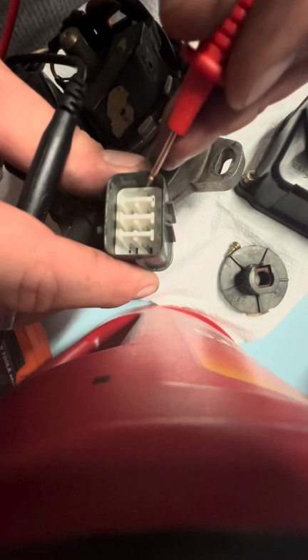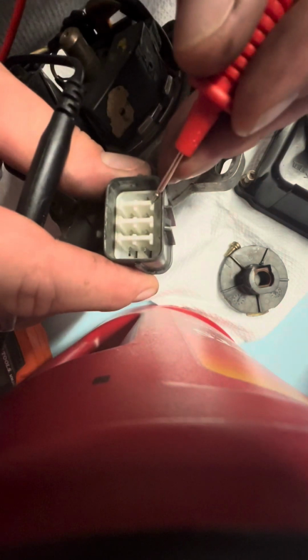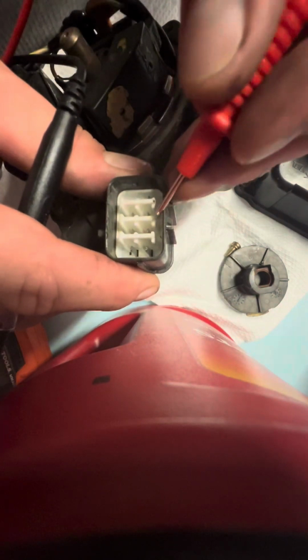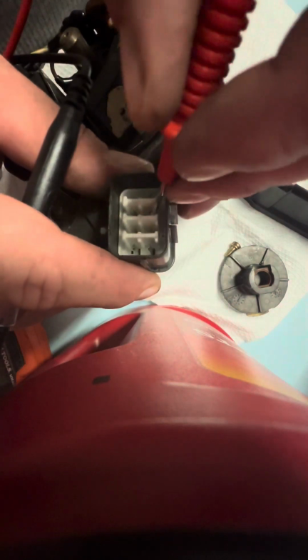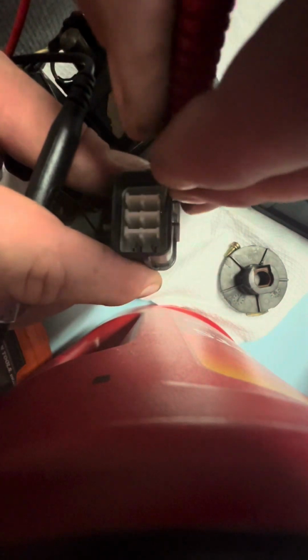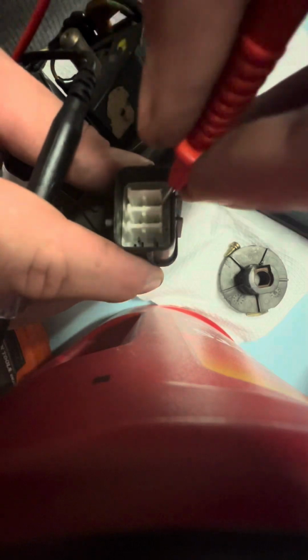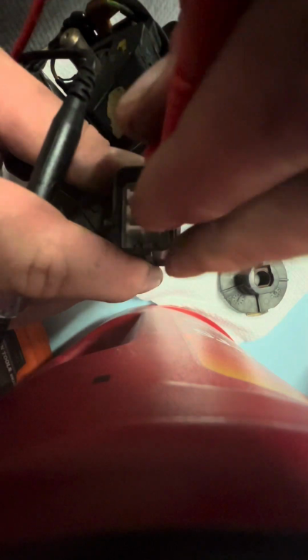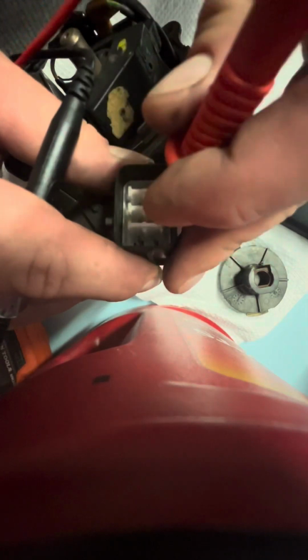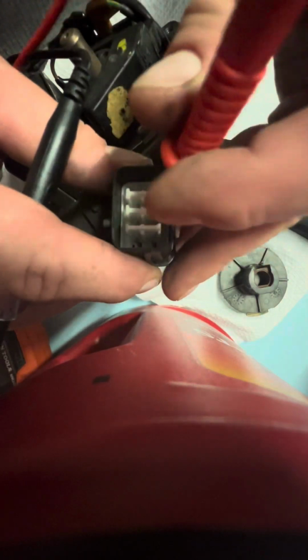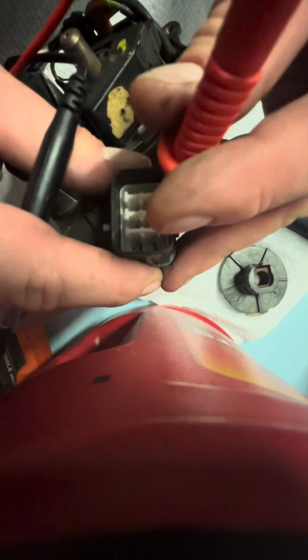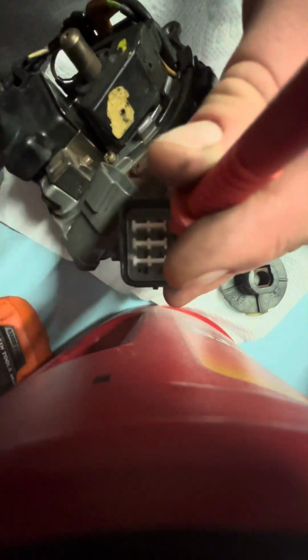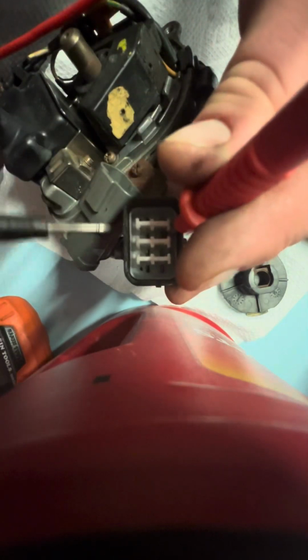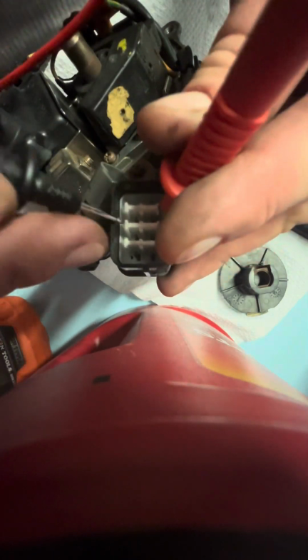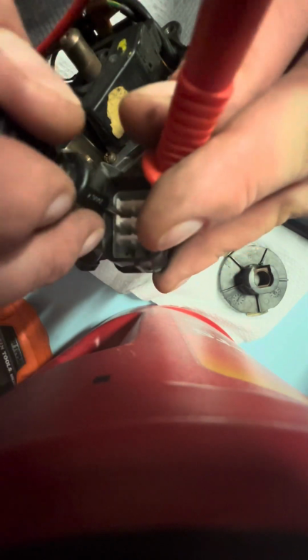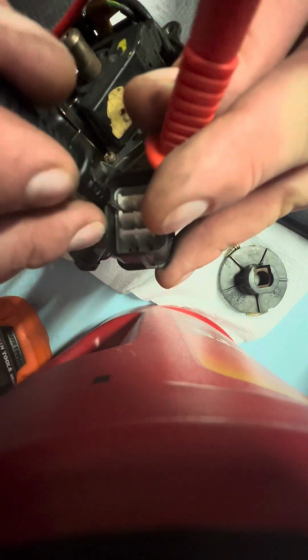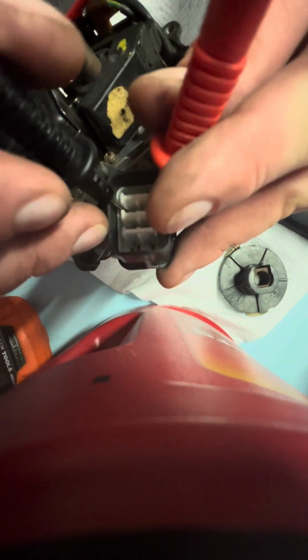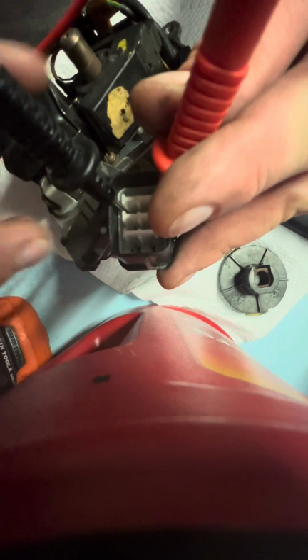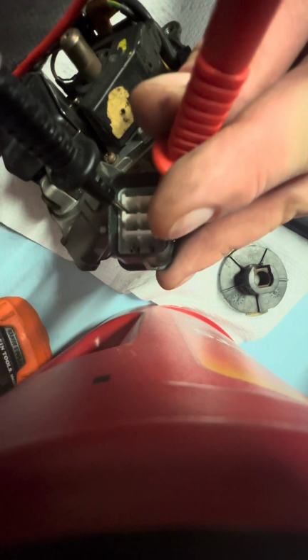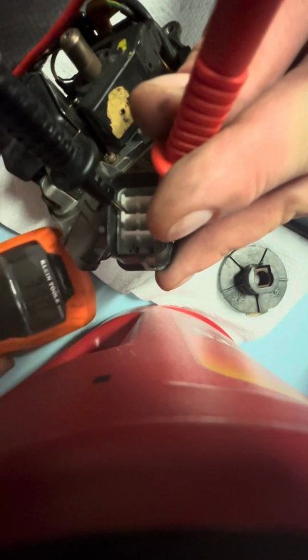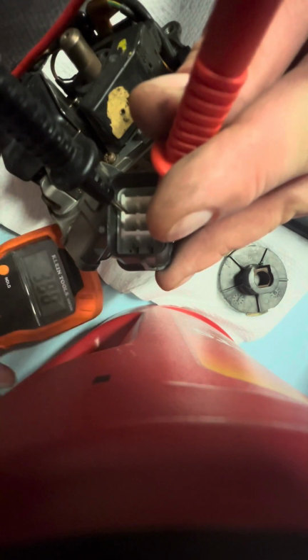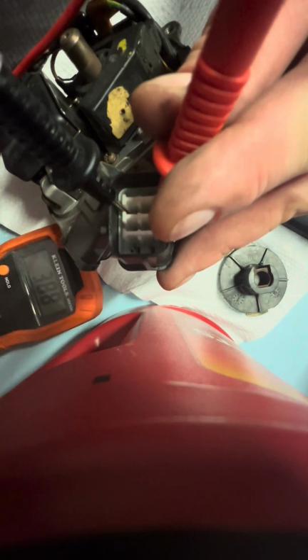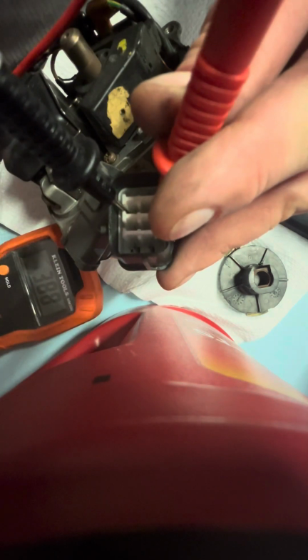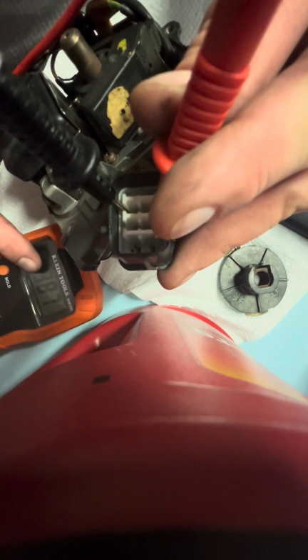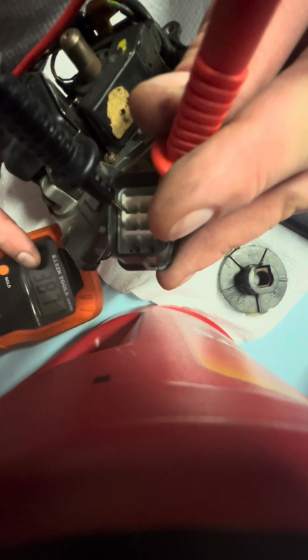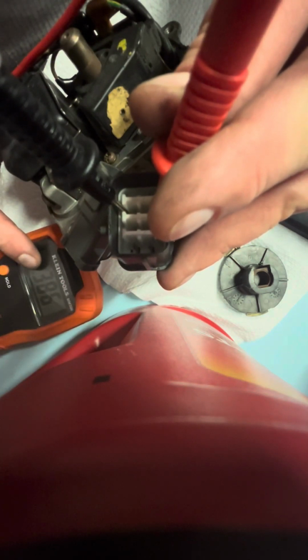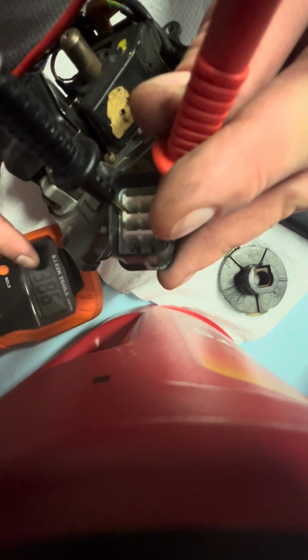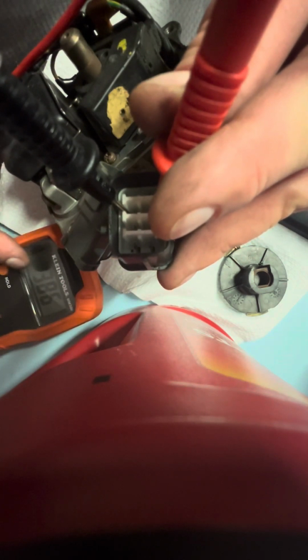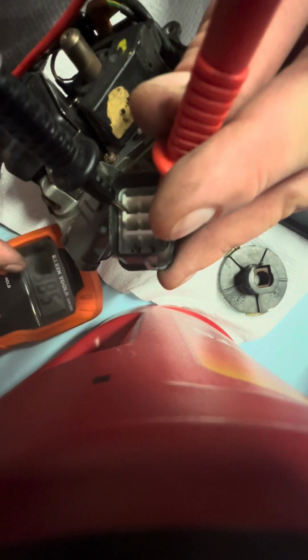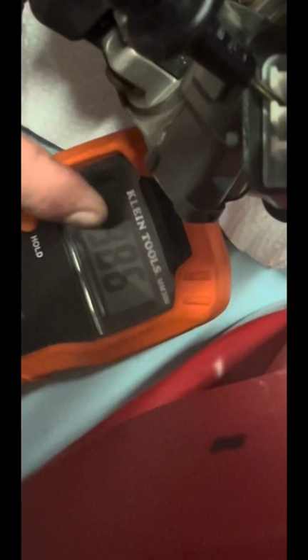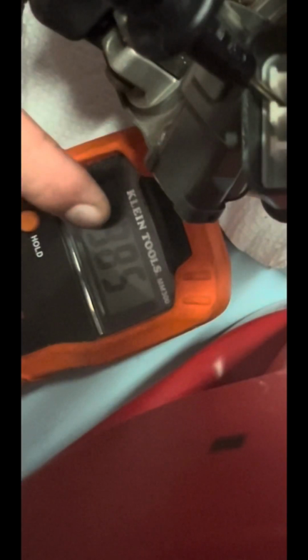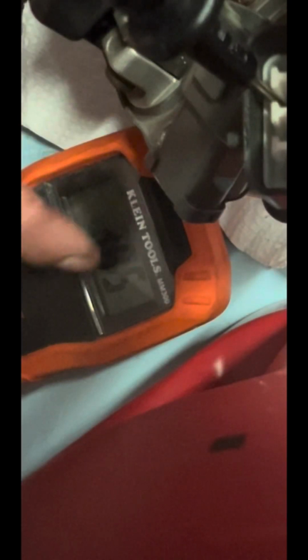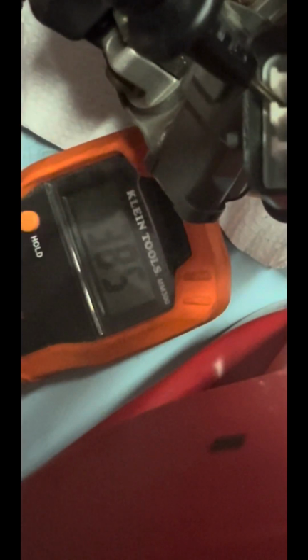So for CKP, I'm going to set the probes in terminals 2 and 6 — just going to lean them against it. And luckily, 6 is right up under it, so I can set that there. We see that I'm getting a reading of 385.